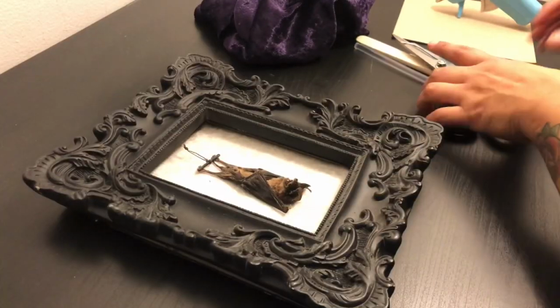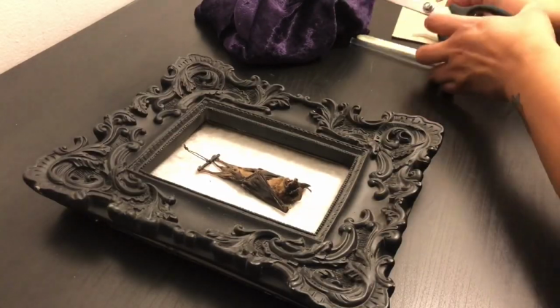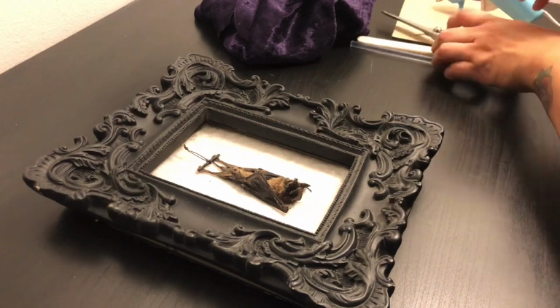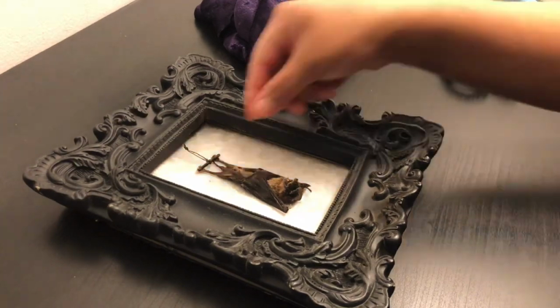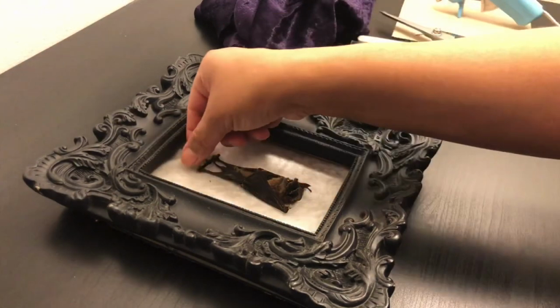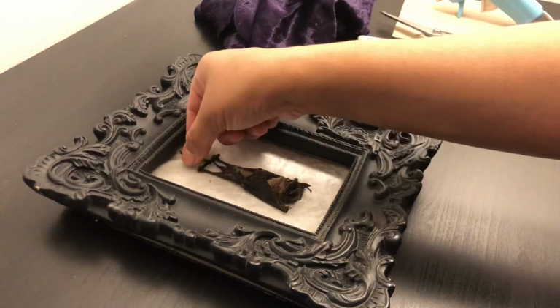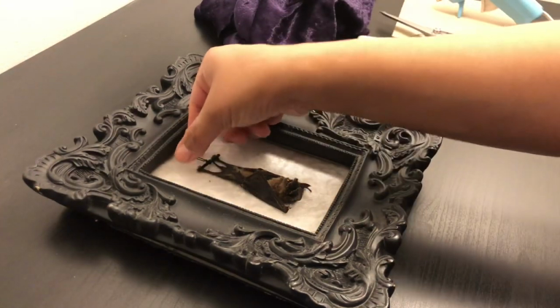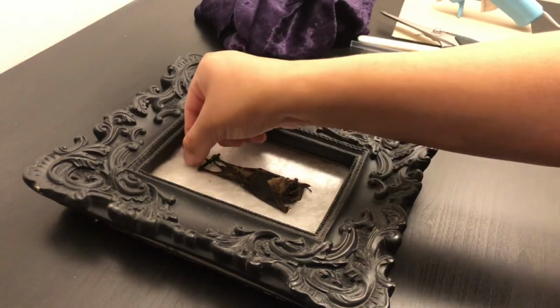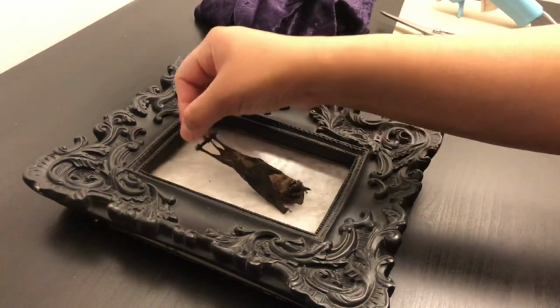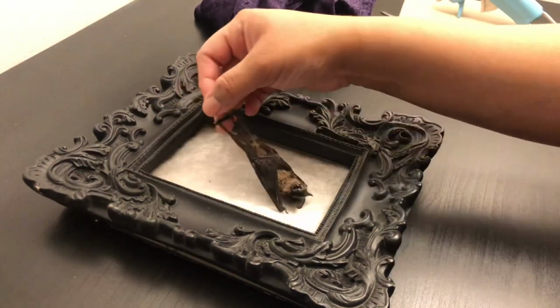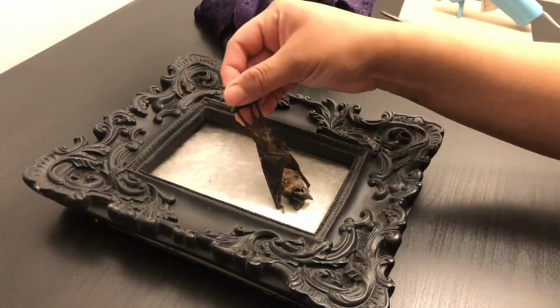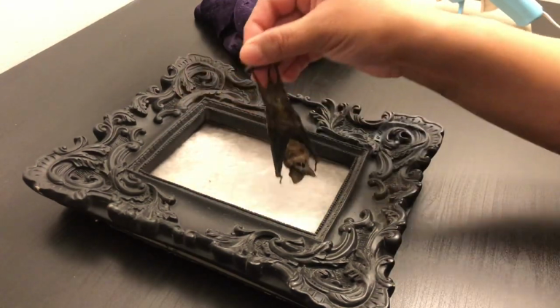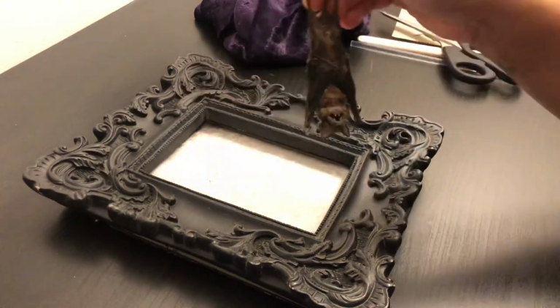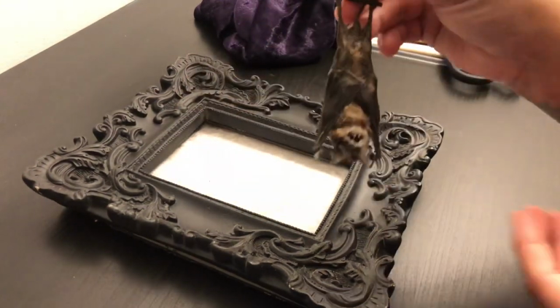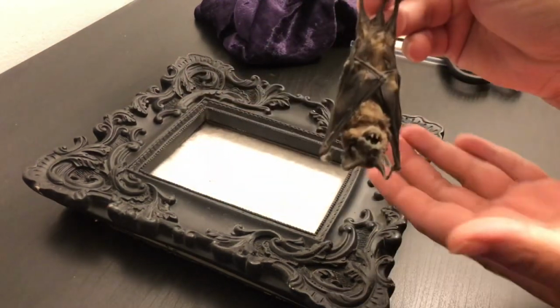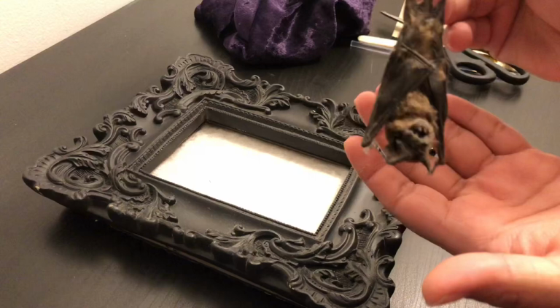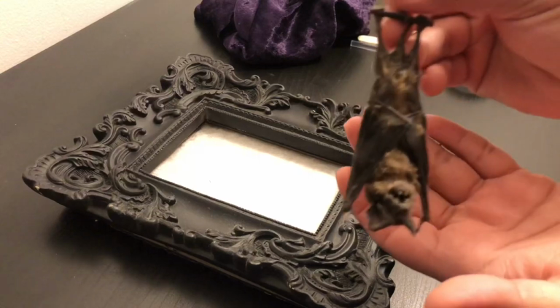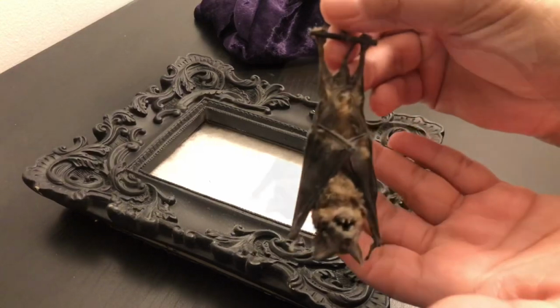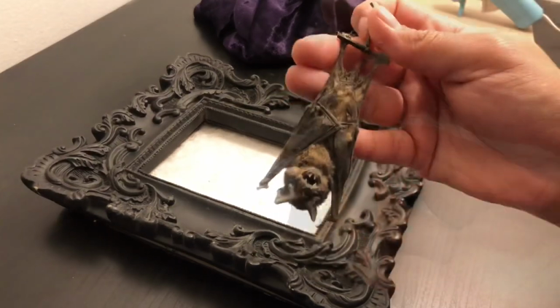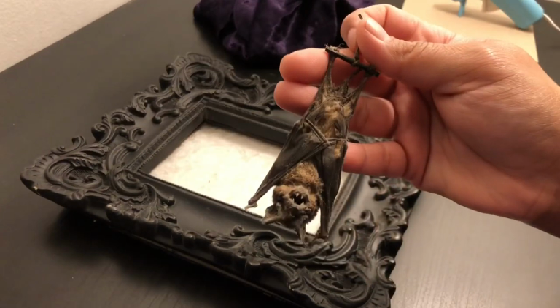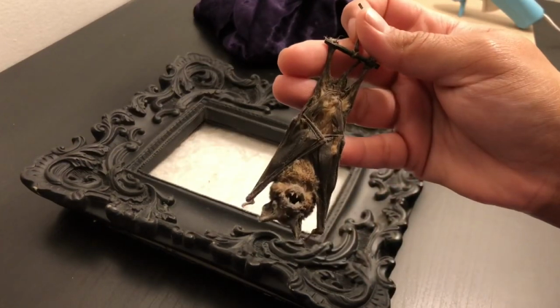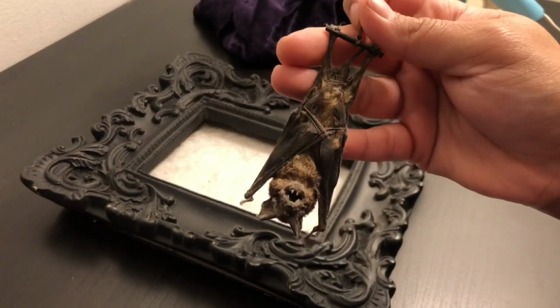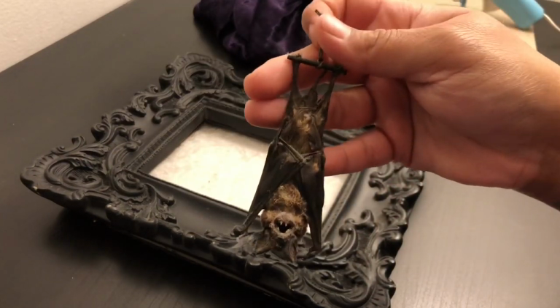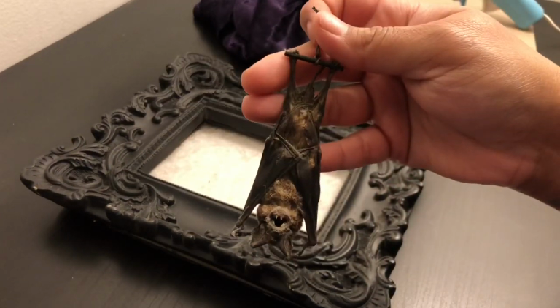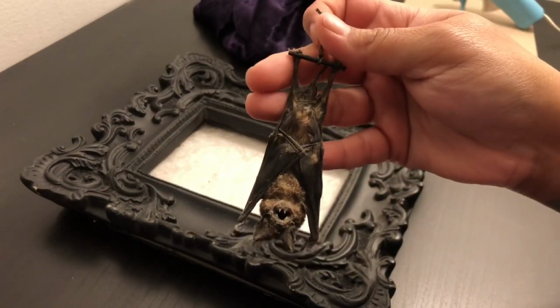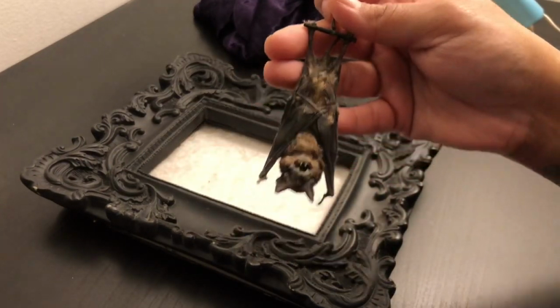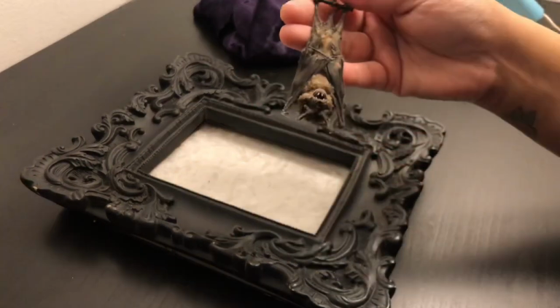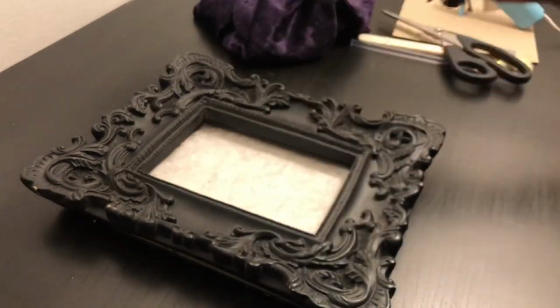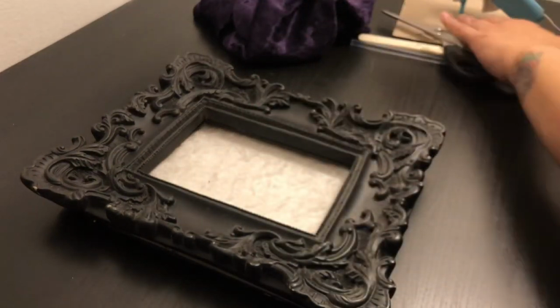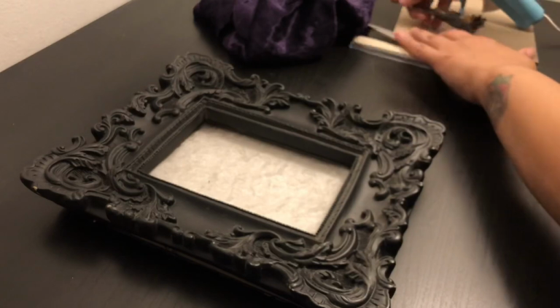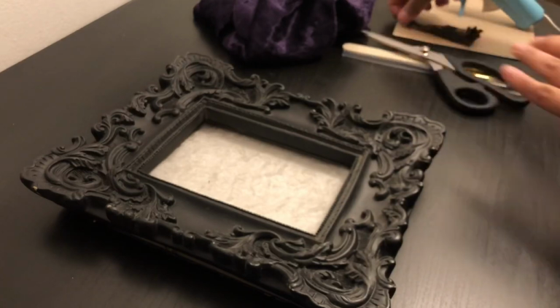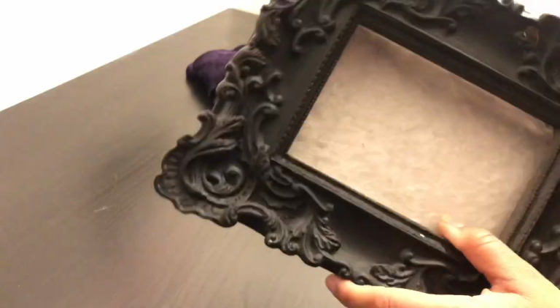I've had this little taxidermy bat for quite some time. I actually bought it at a local oddity shop here in LA and I will be showing you how I redo my framing of the bat.